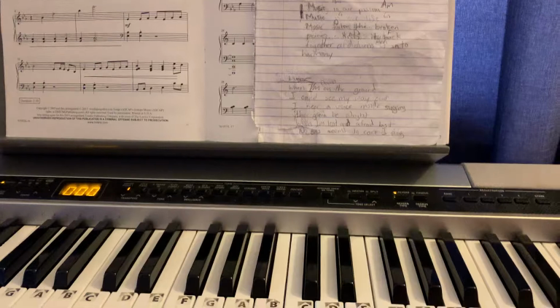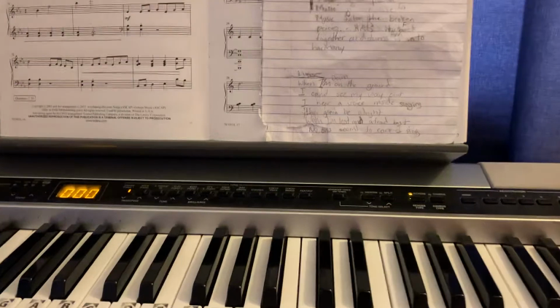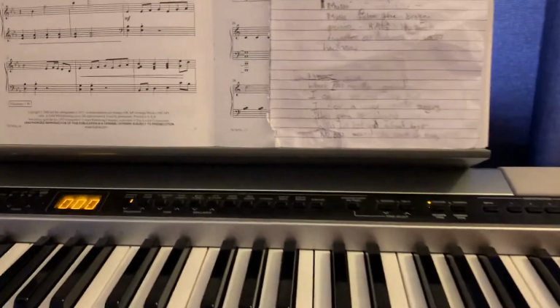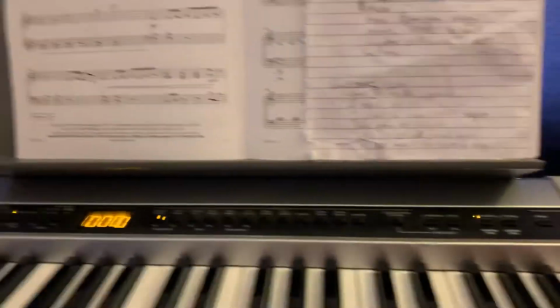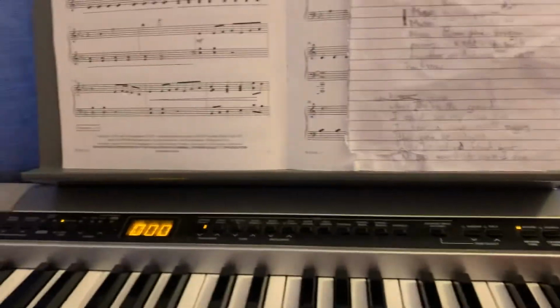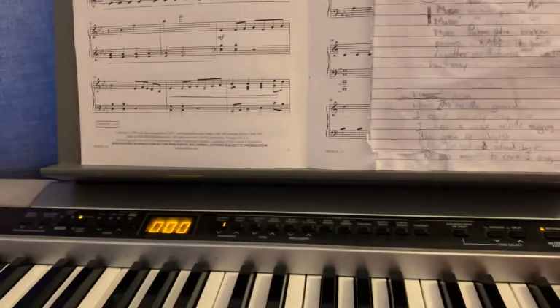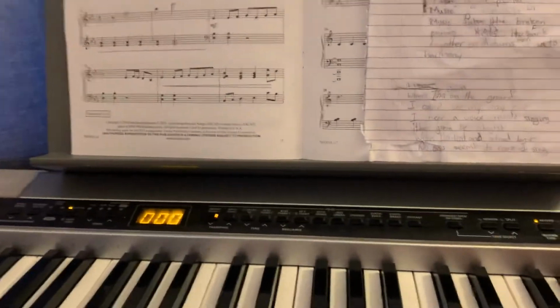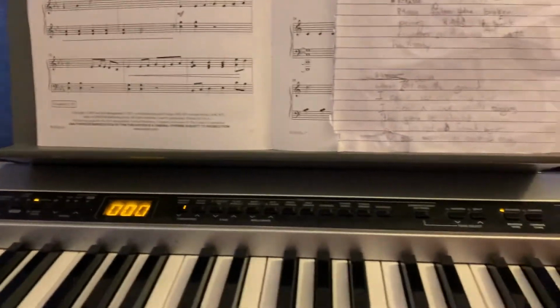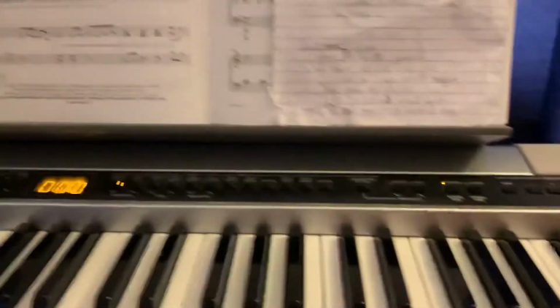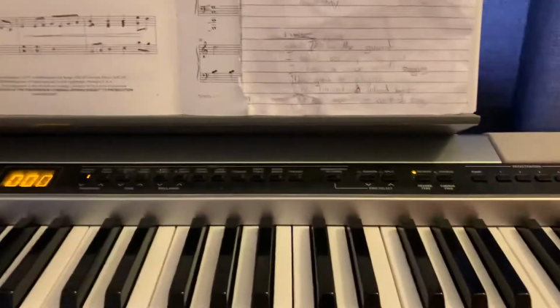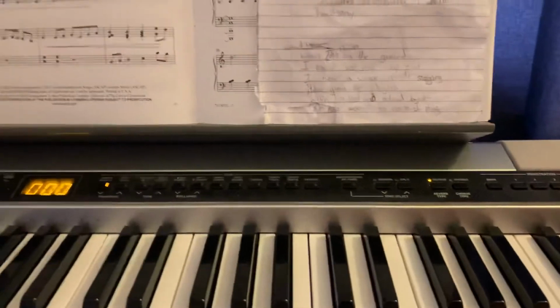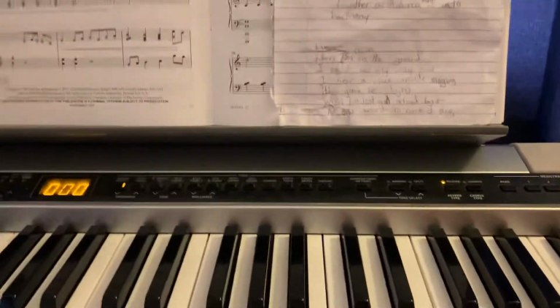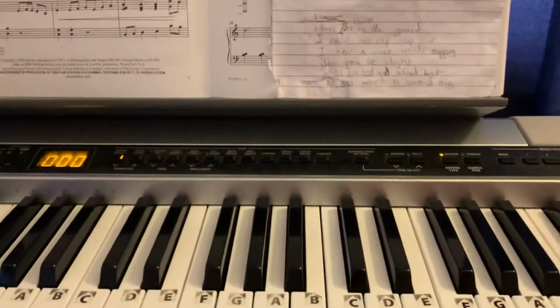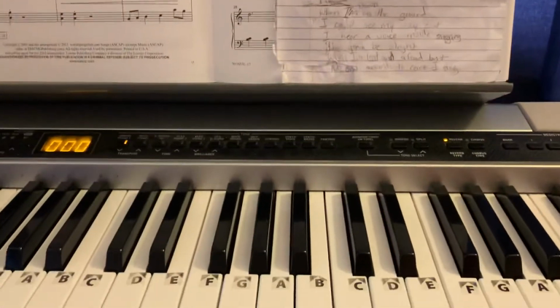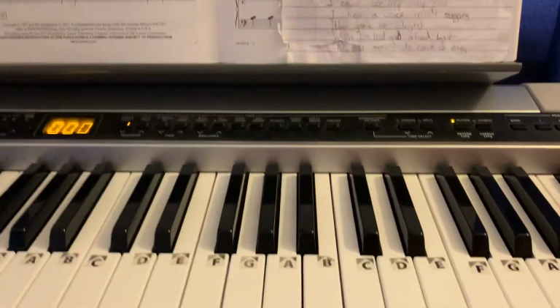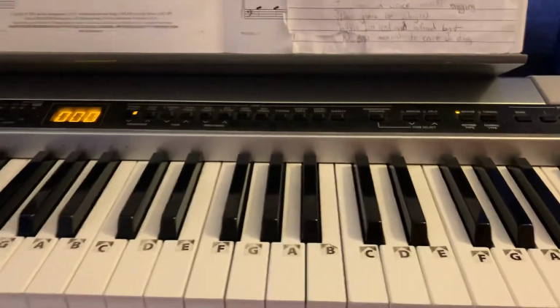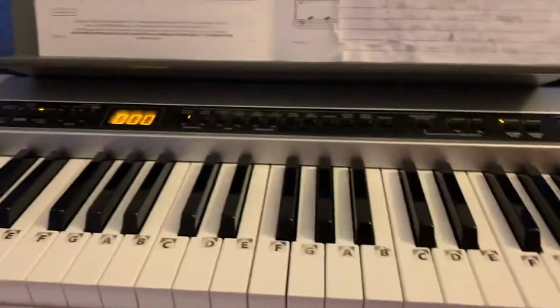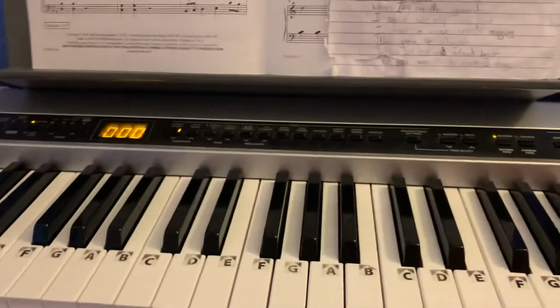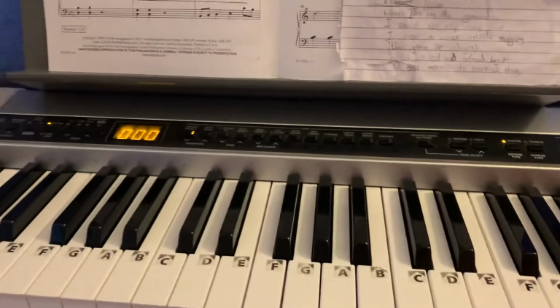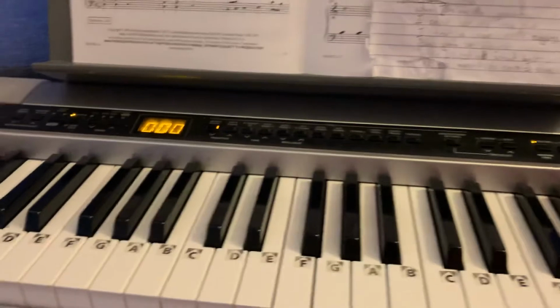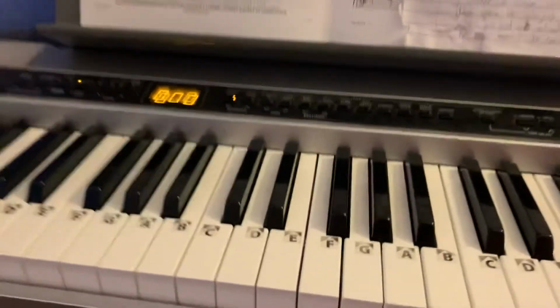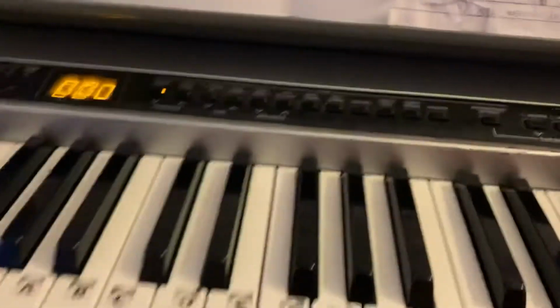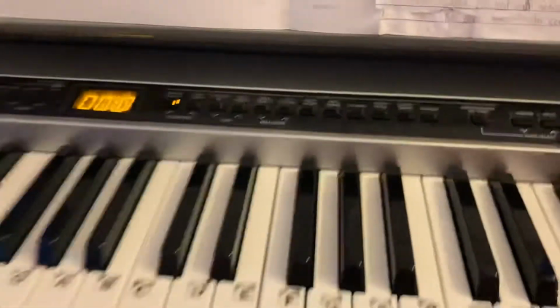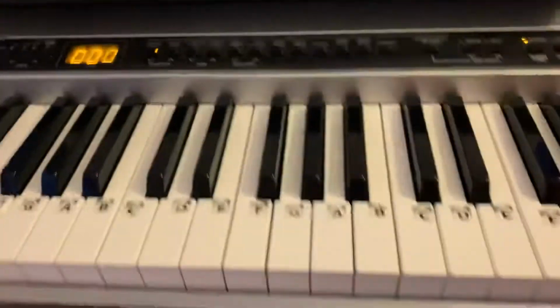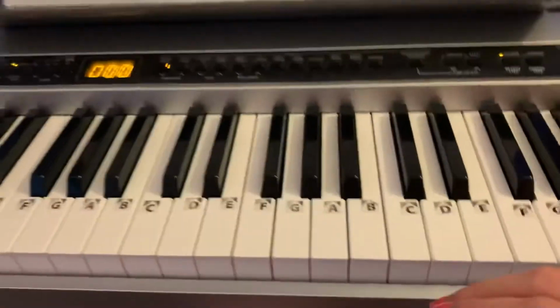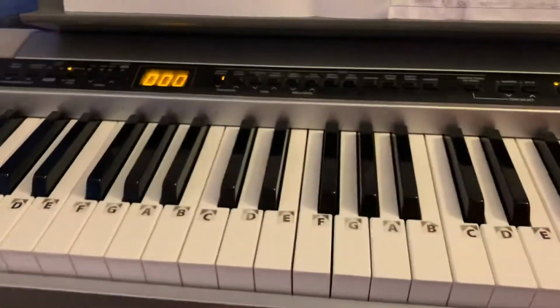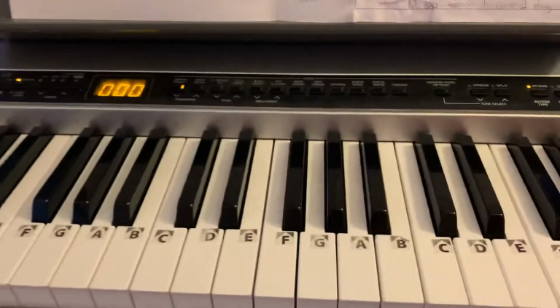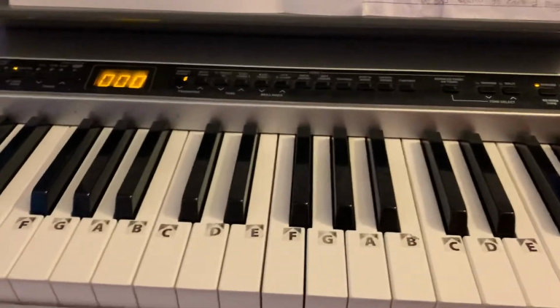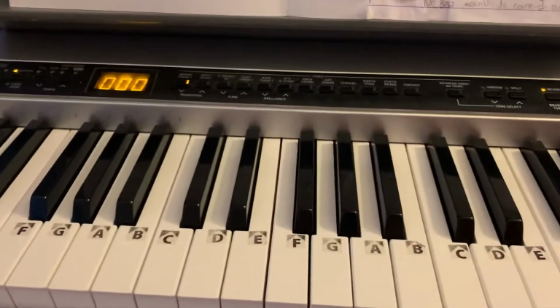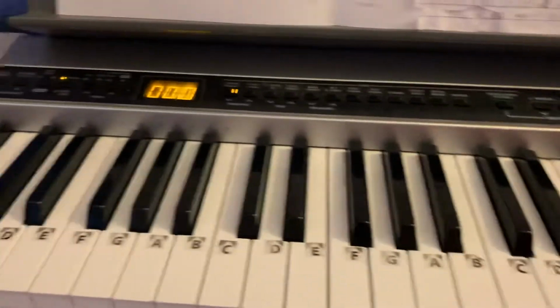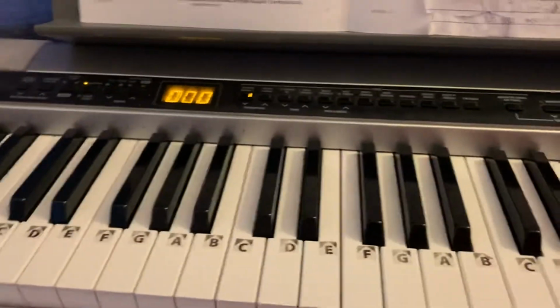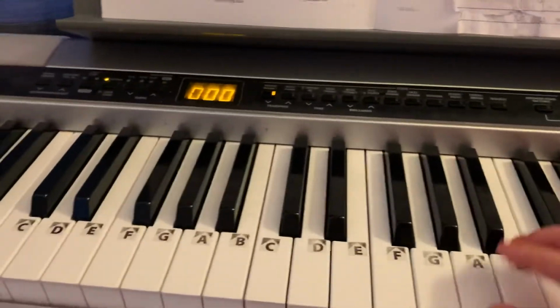I'm just gonna go through the song, Music Is Our Passion. That's a tutorial for some friends. So we're gonna start with A minor.